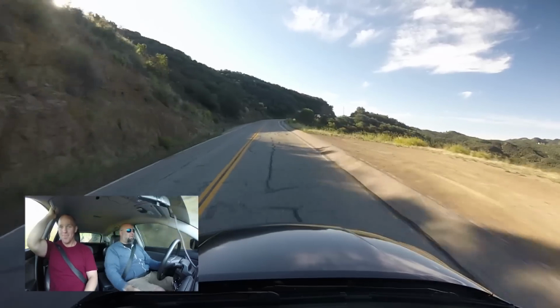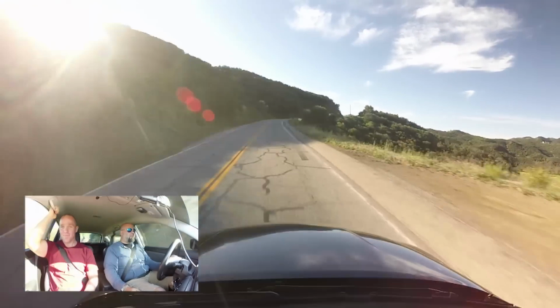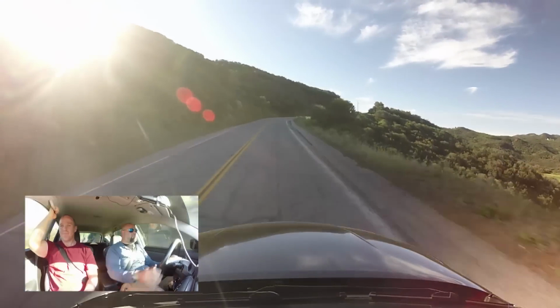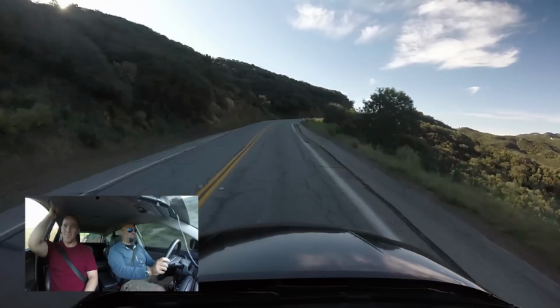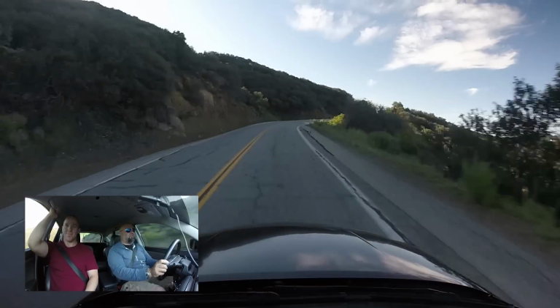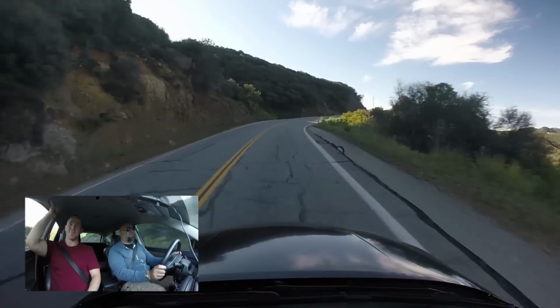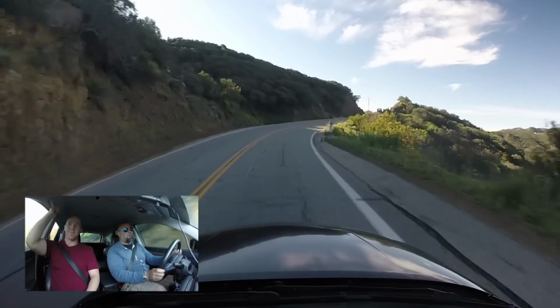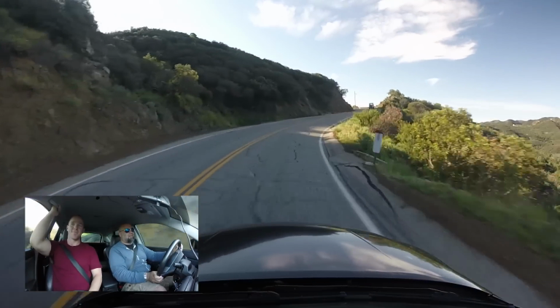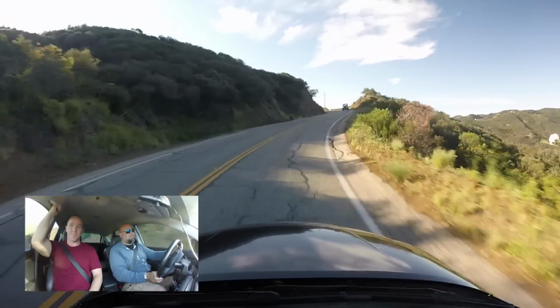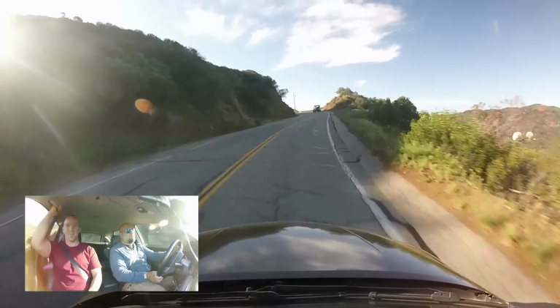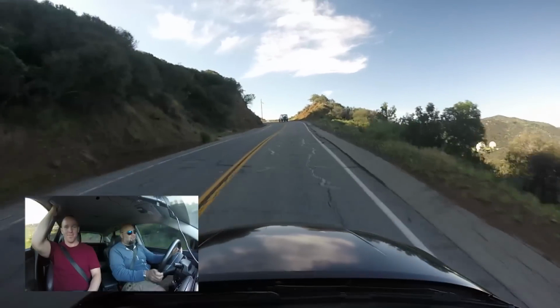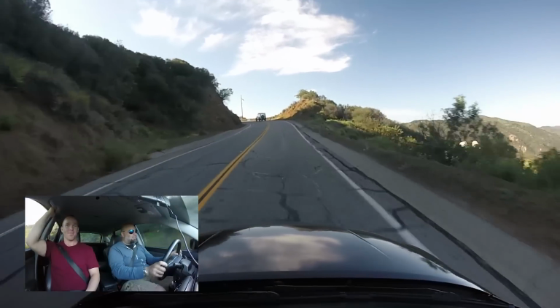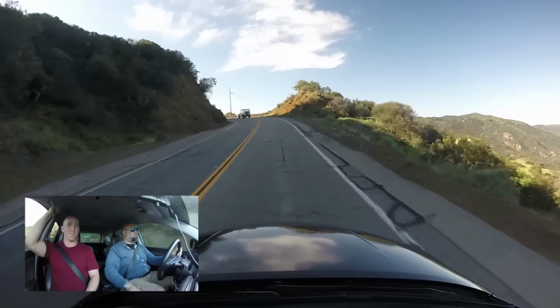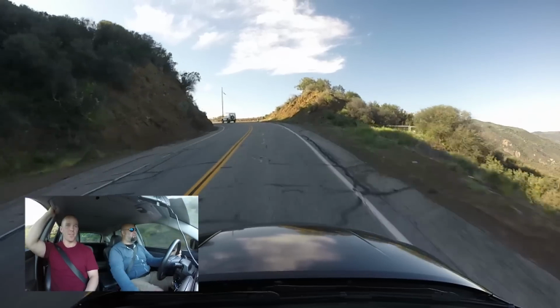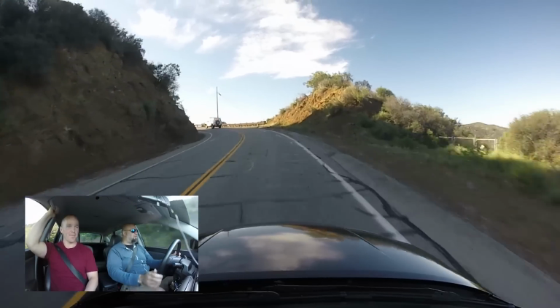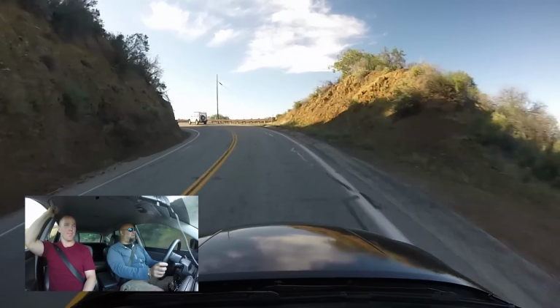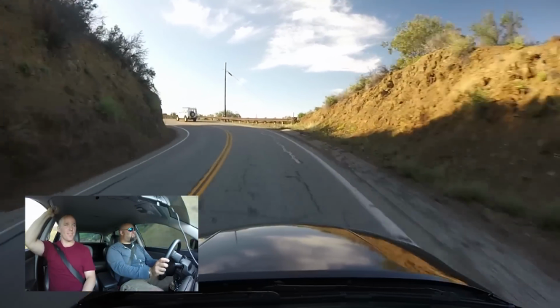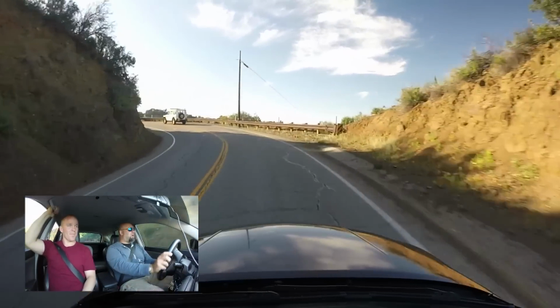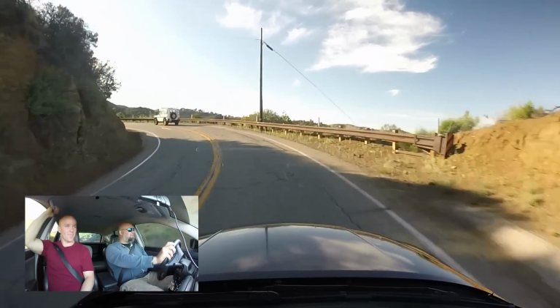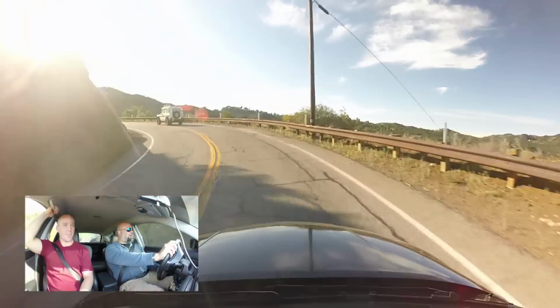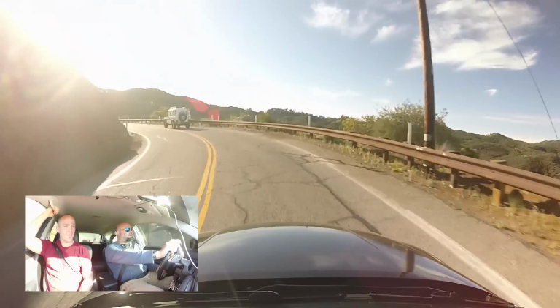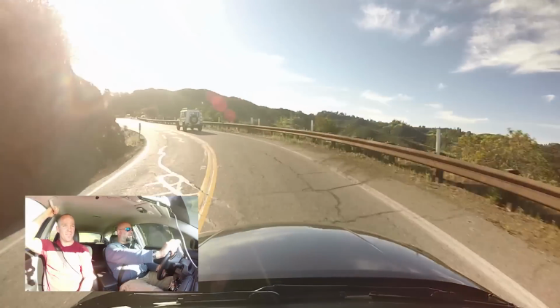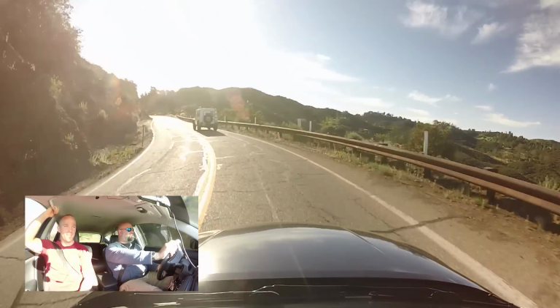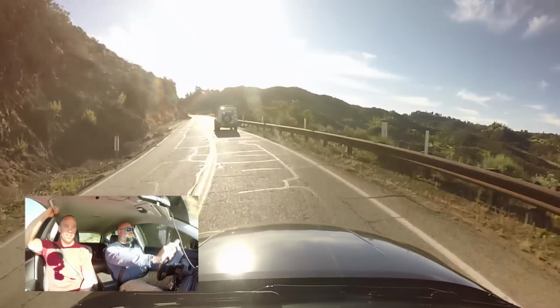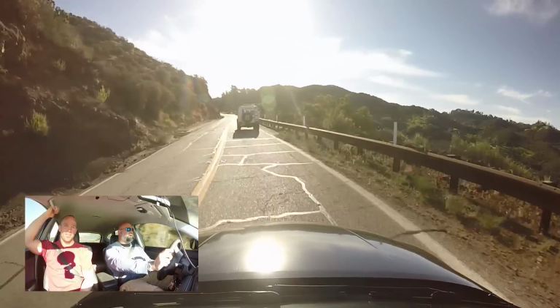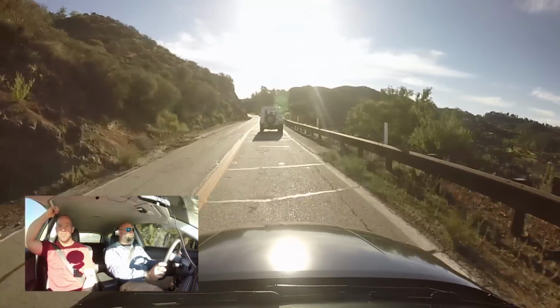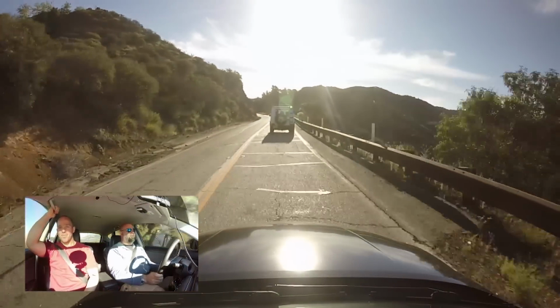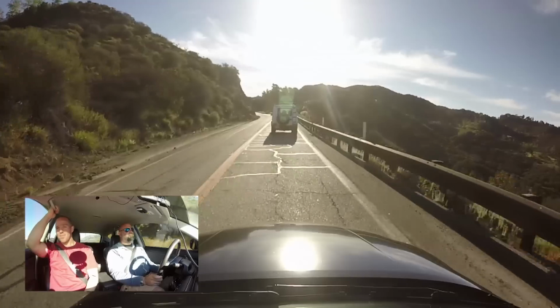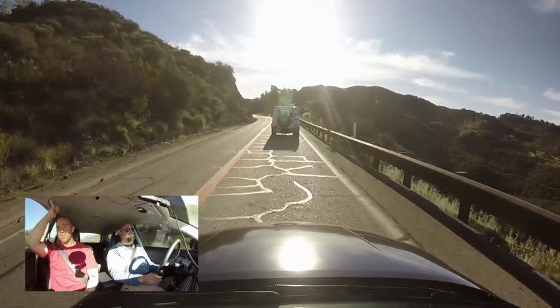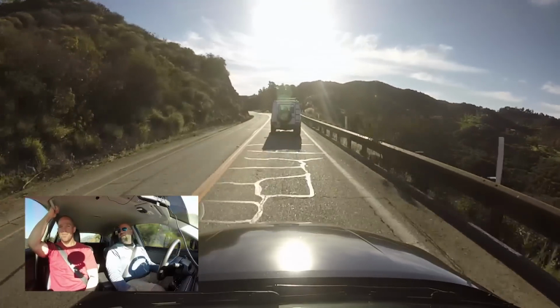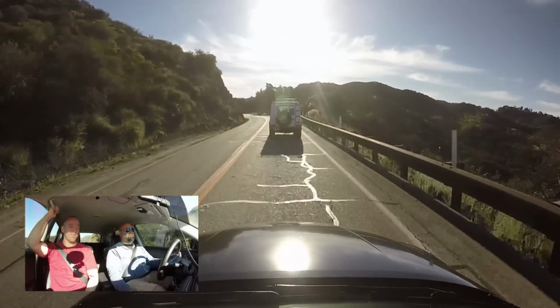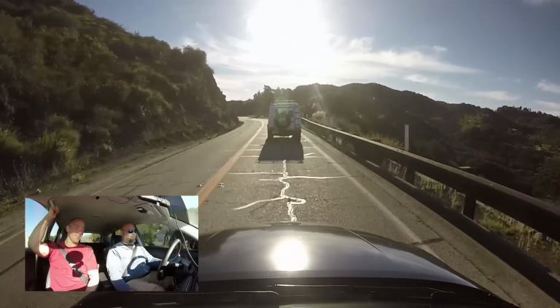We're catching up to an old-school gray-market G-Wagon — an 80s G-Wagon. The only G-Wagons I have respect for are the 80s G-Wagons.